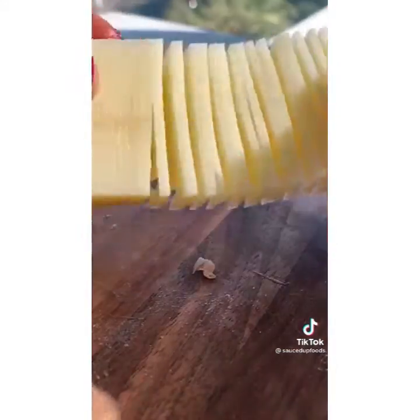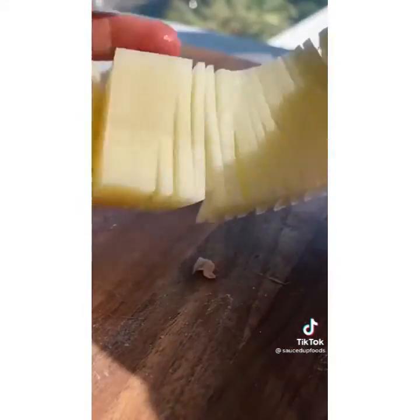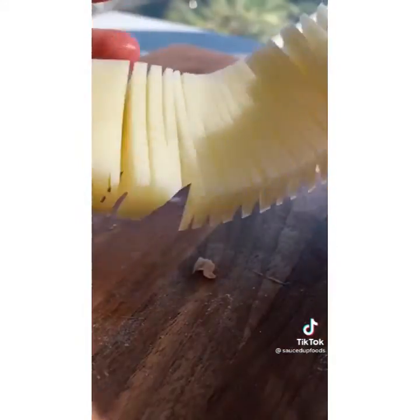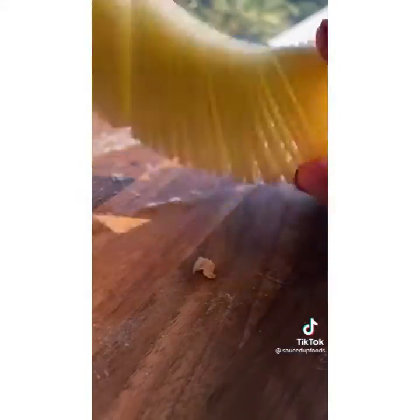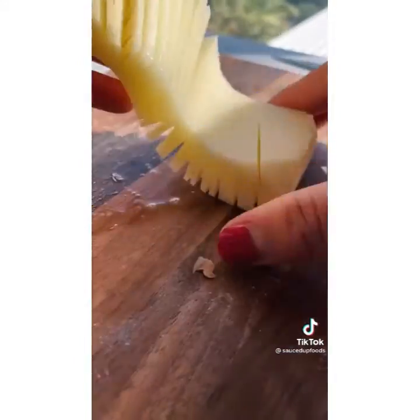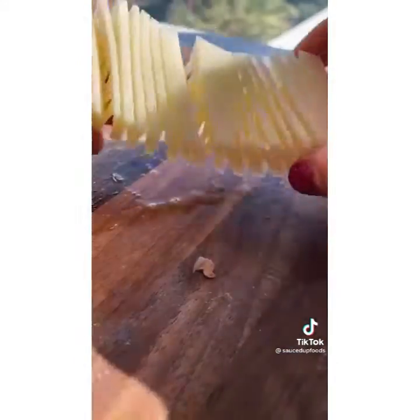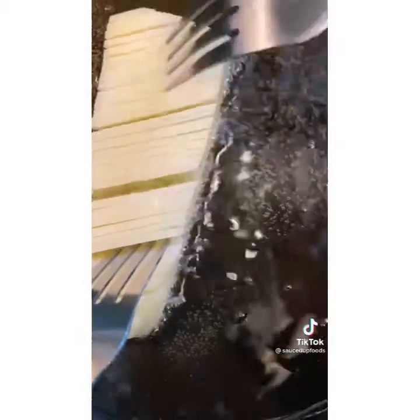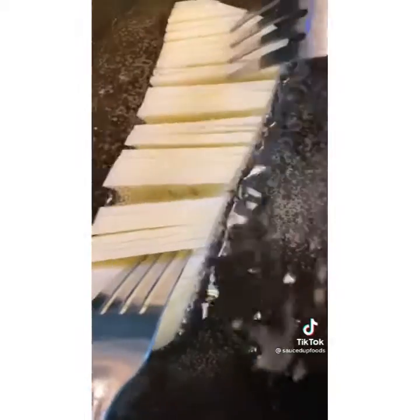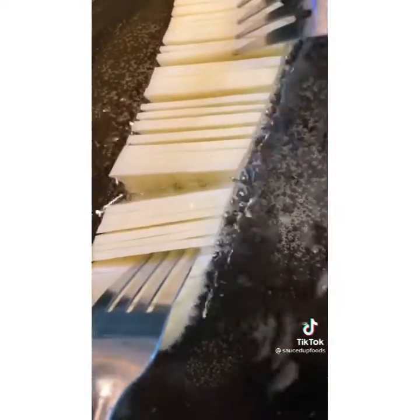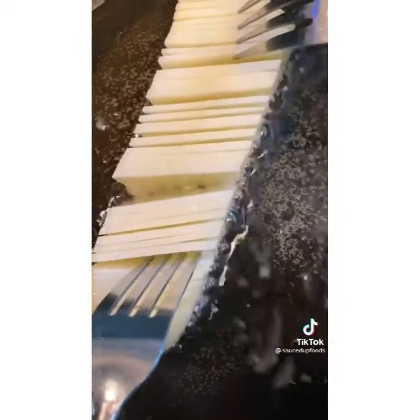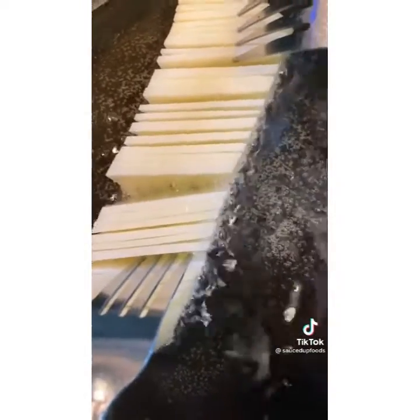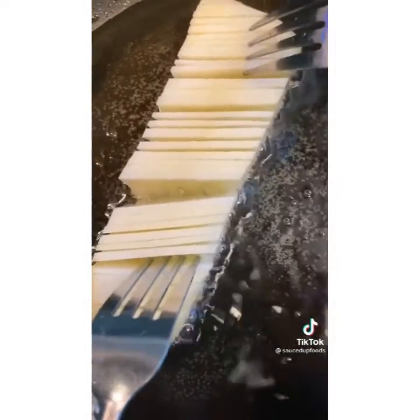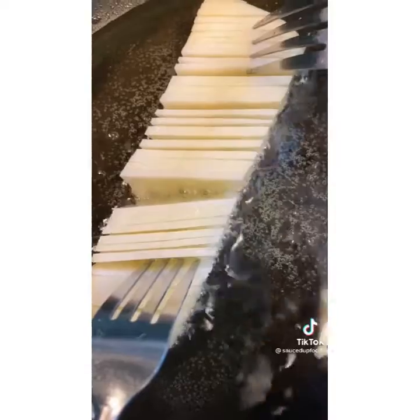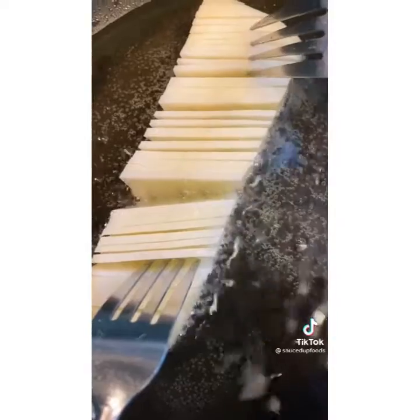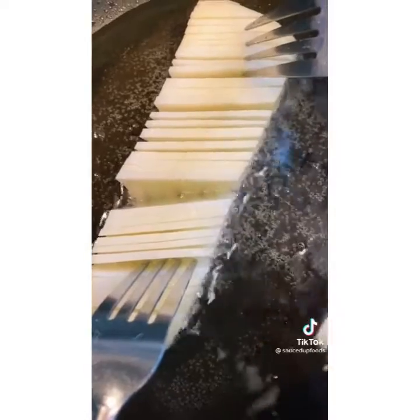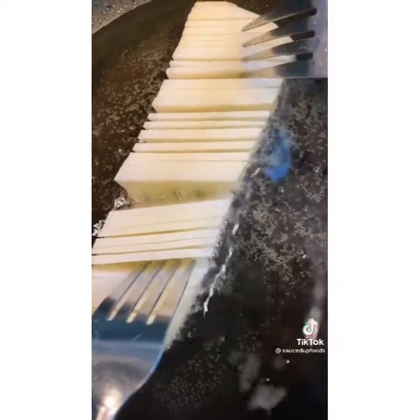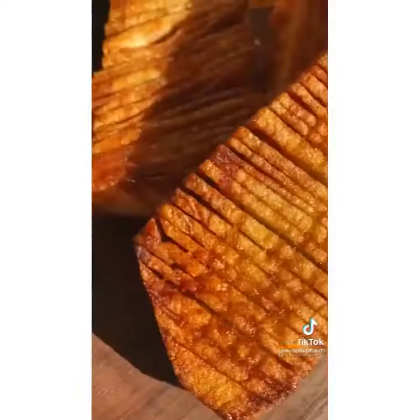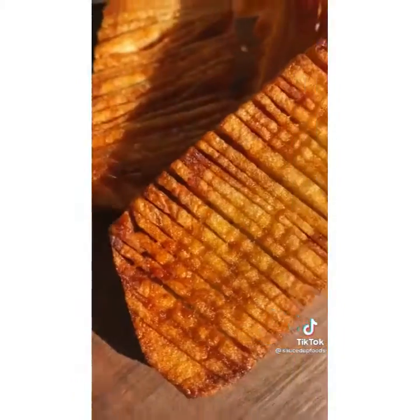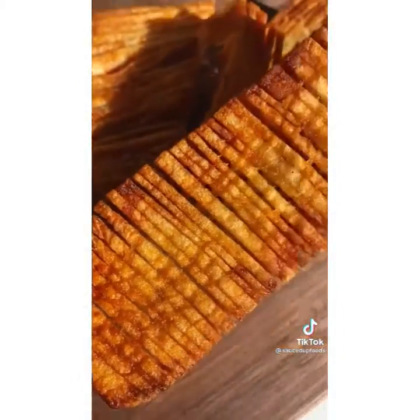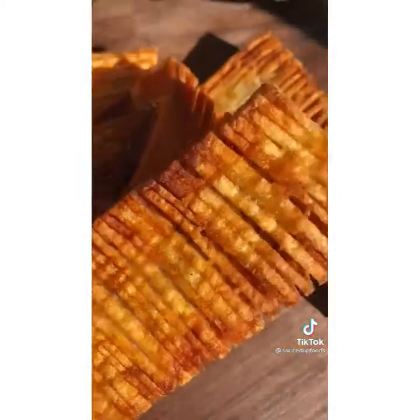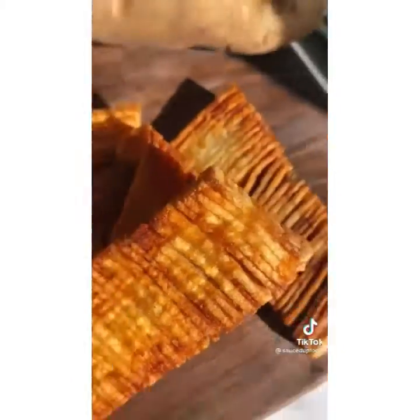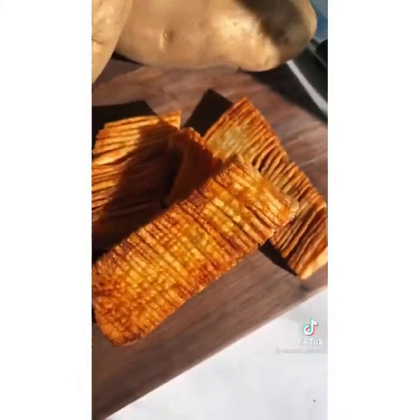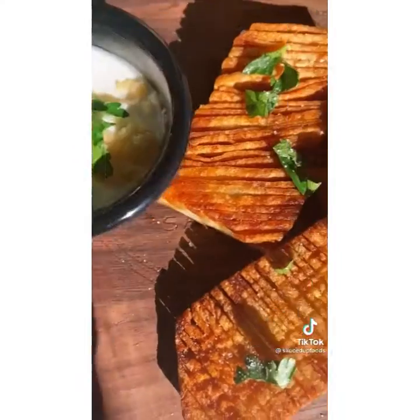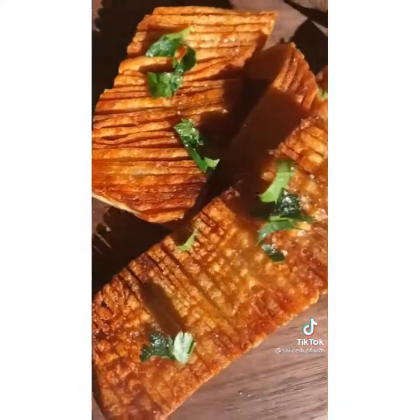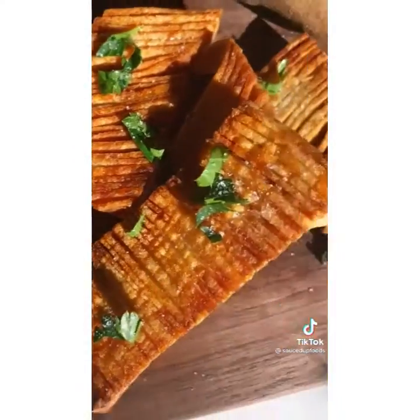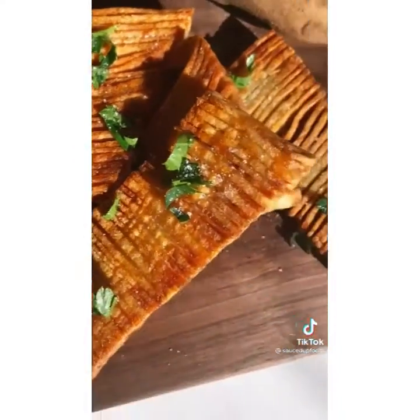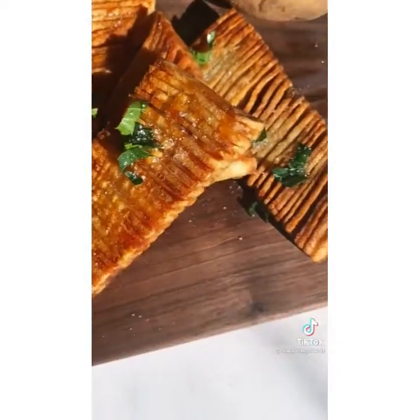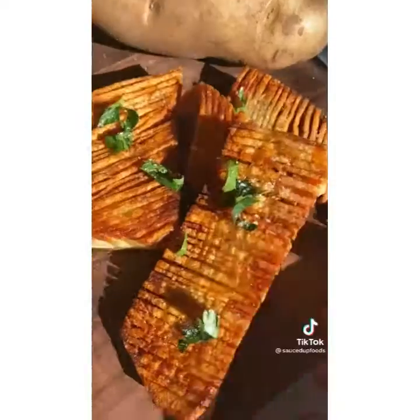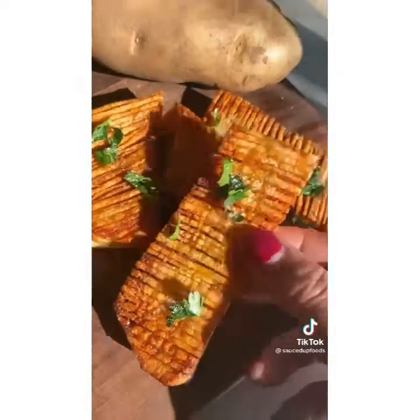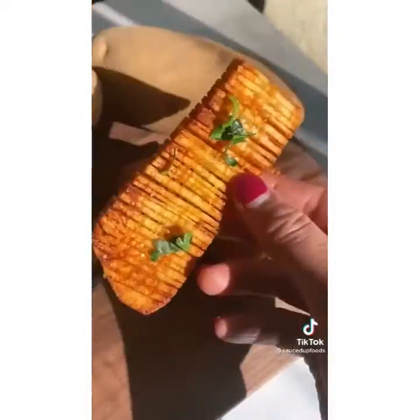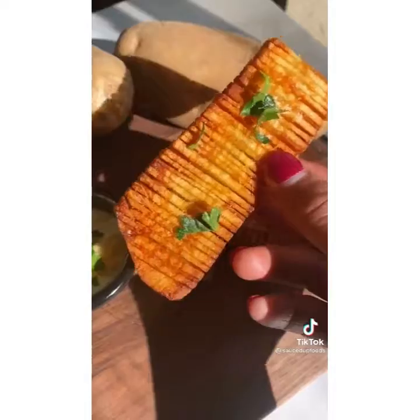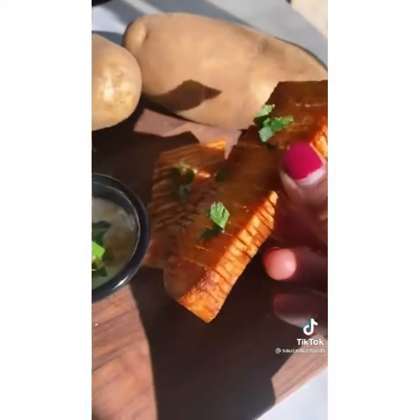It'll create this cool accordion shape. Fry it in the oil. The key is that all these ridges give it extra surface area, so all the nooks and crannies get fried up nice and crispy.